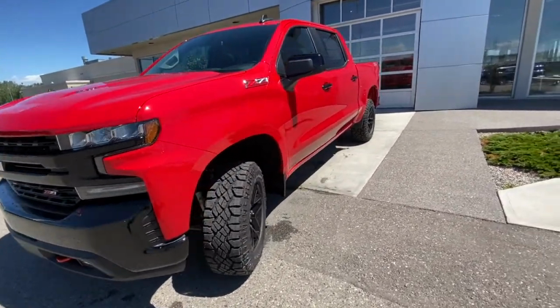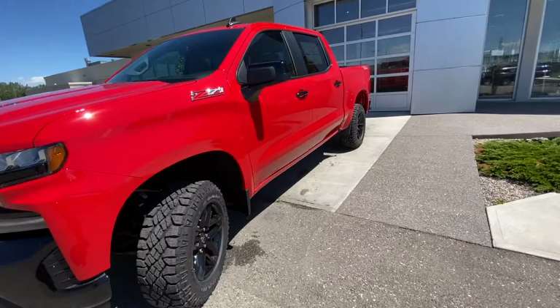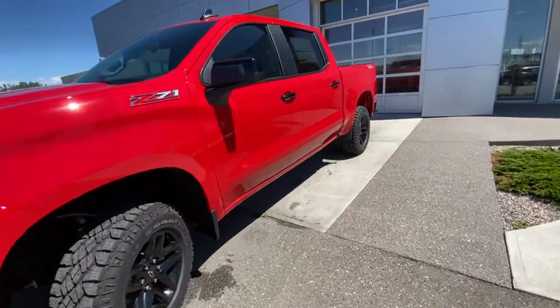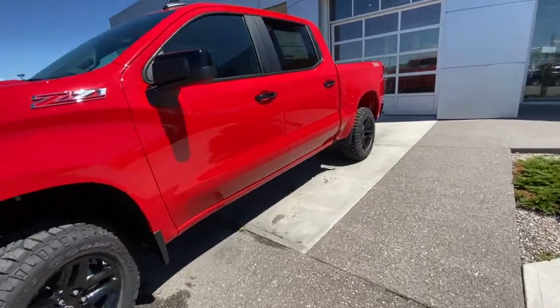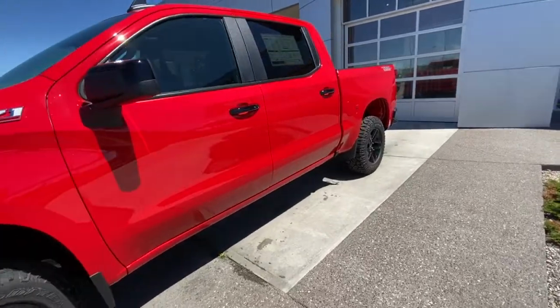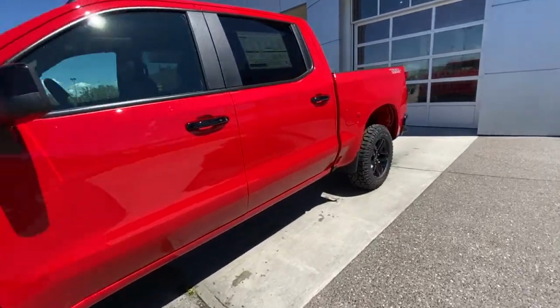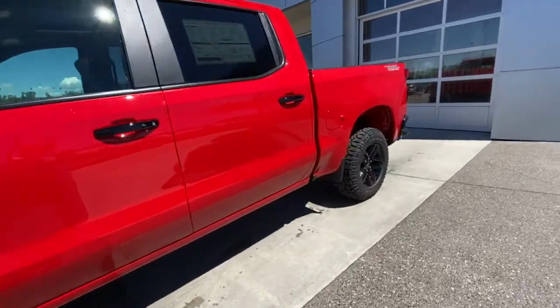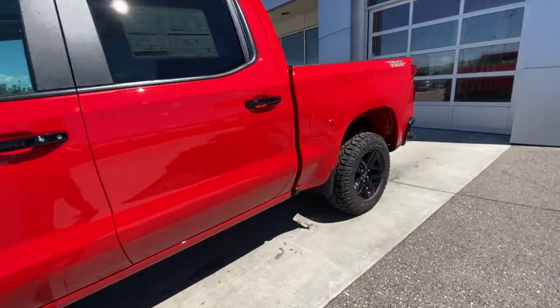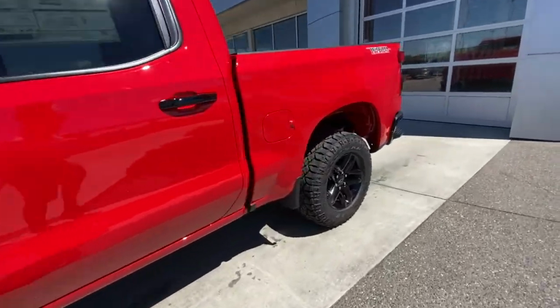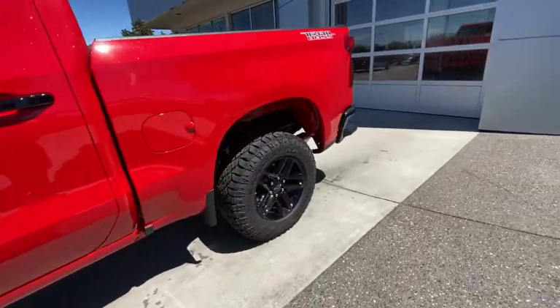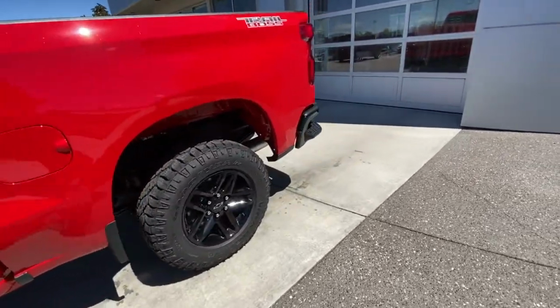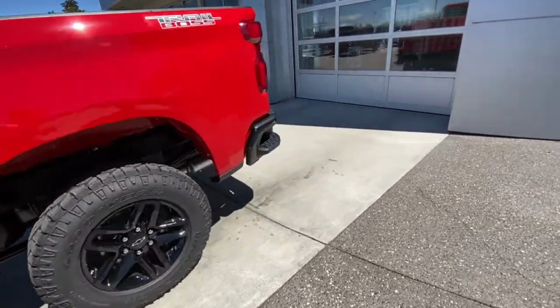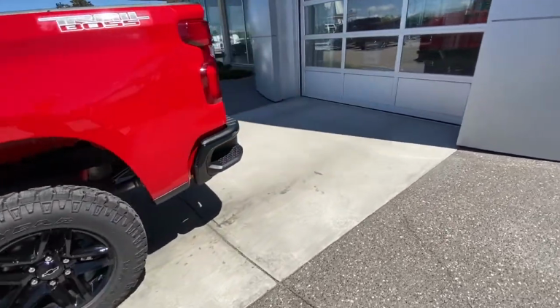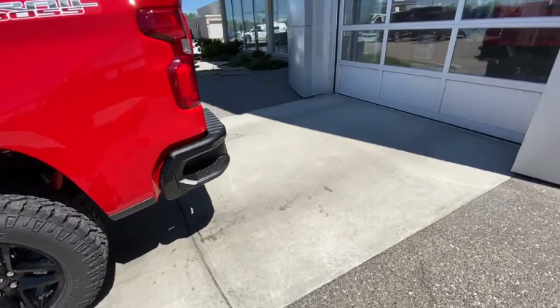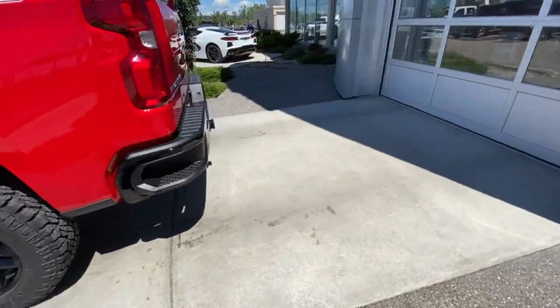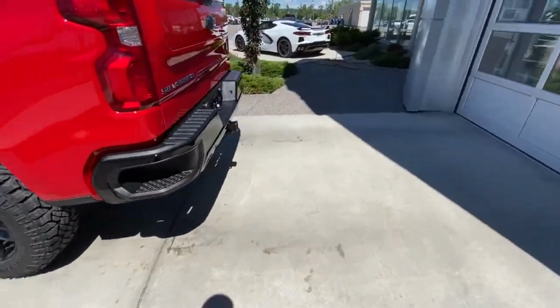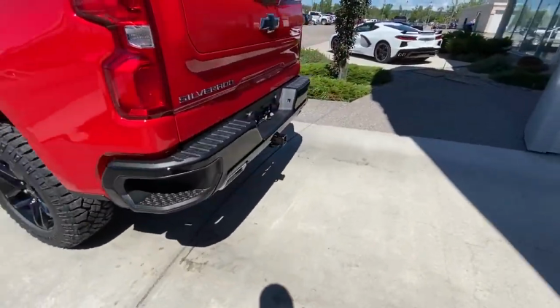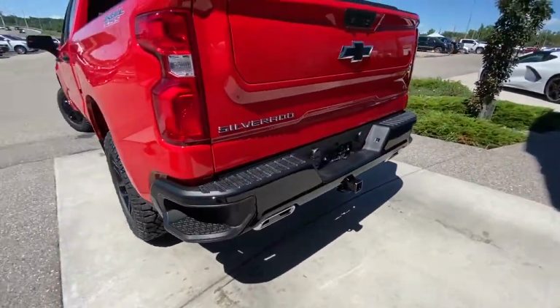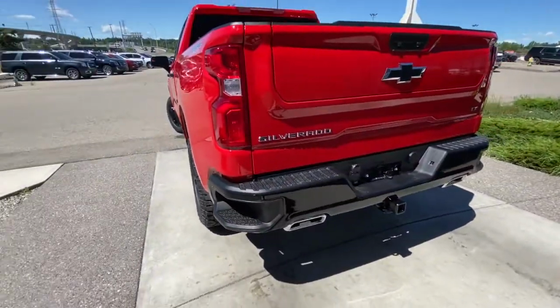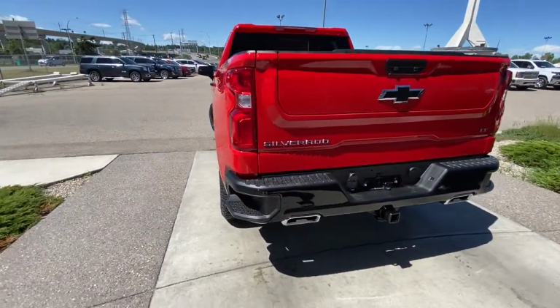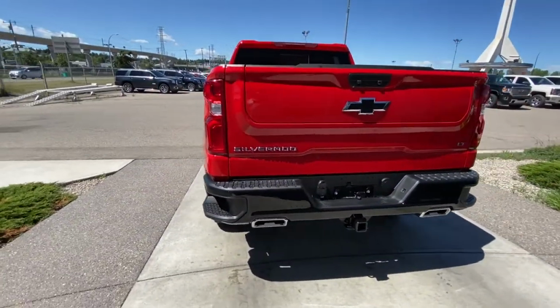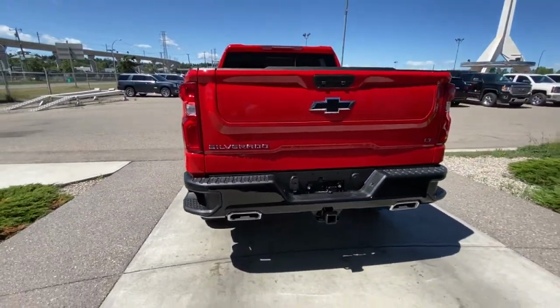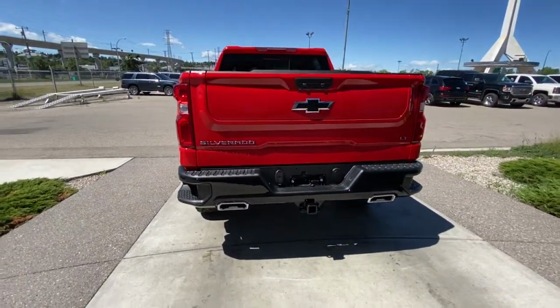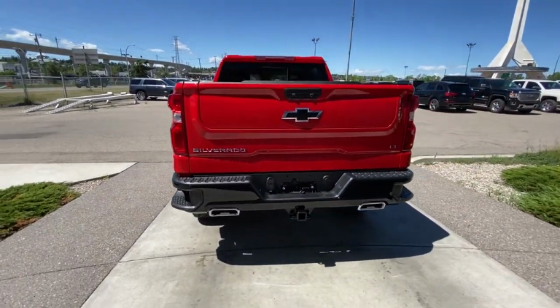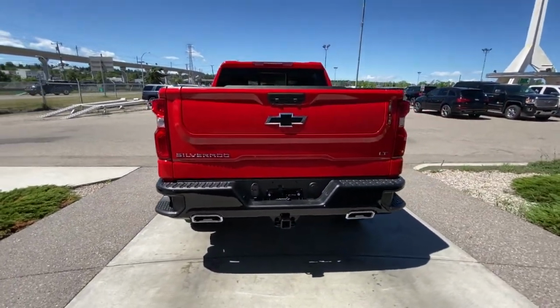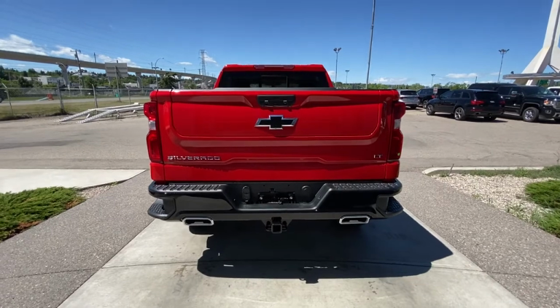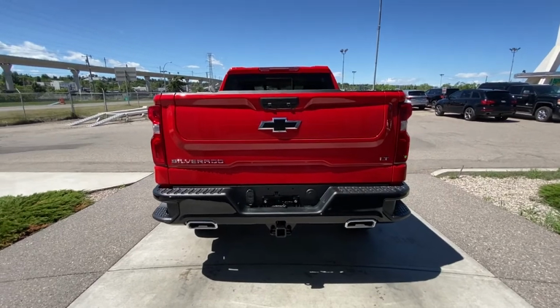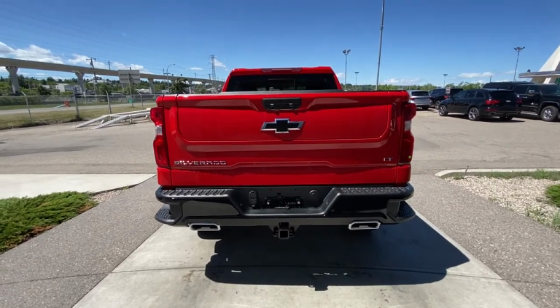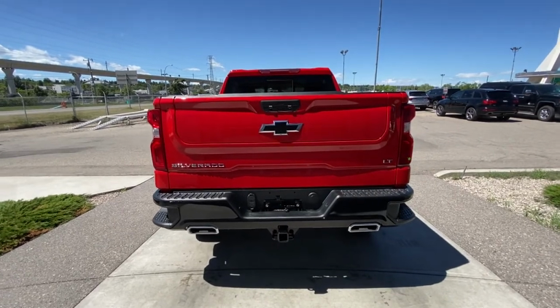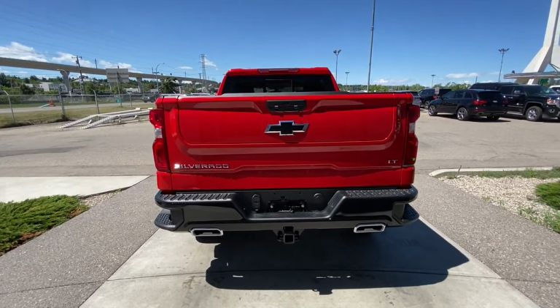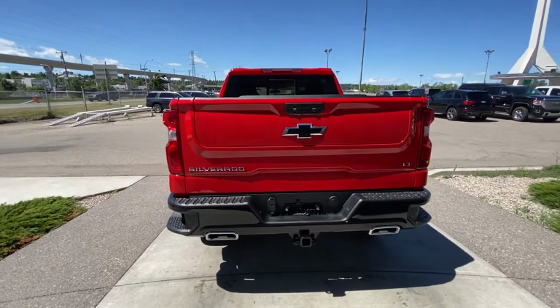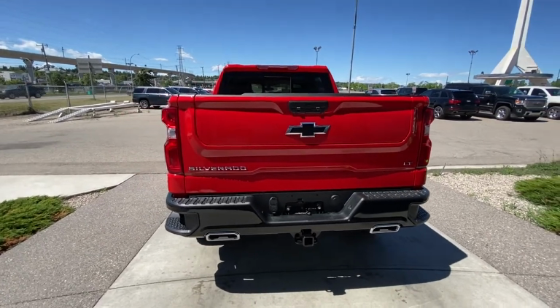Fog lights and LED daytime running lamps. Making our way to the back of the truck, reared tinted privacy windows. The truck is equipped with remote start as well. At the rear of the Trail Boss we have the dual chrome exhaust tips, trailer tow package, LED brake lights, and the GM Multi-Pro tailgate.